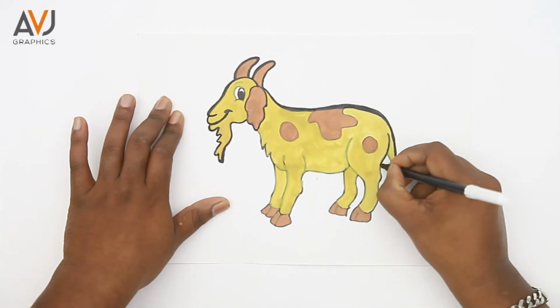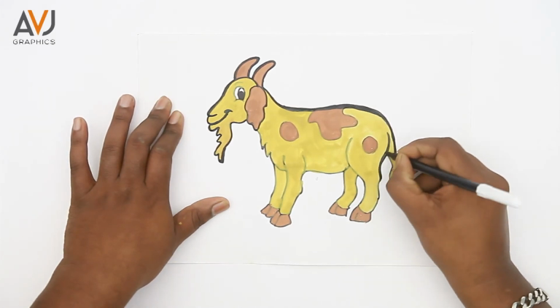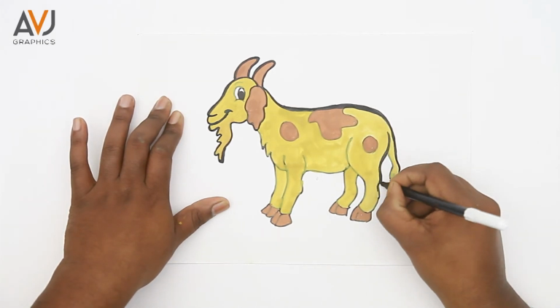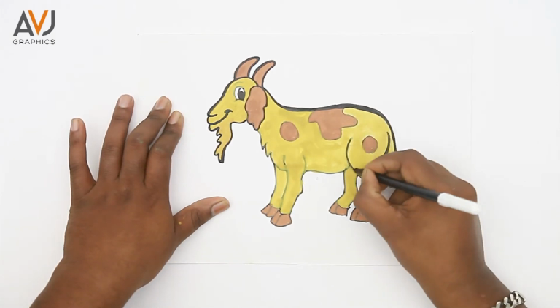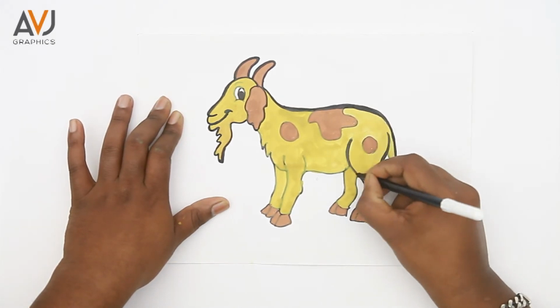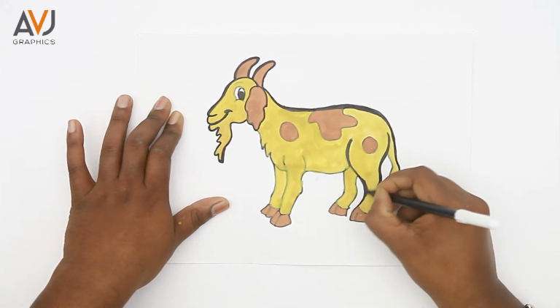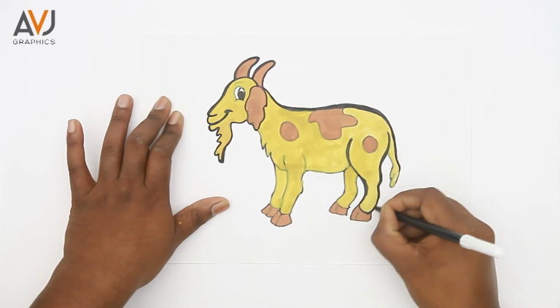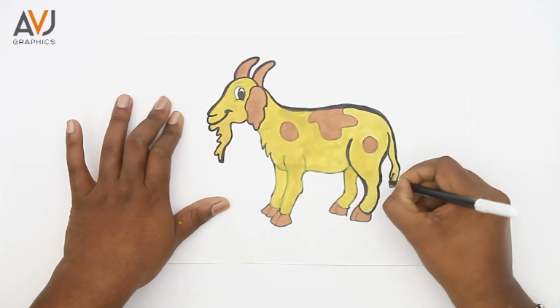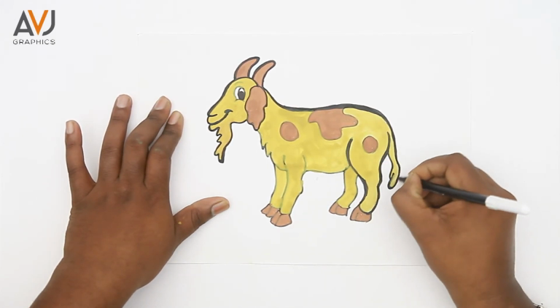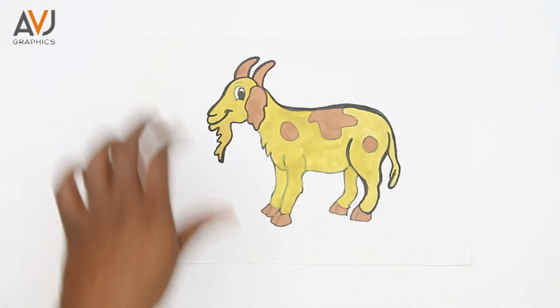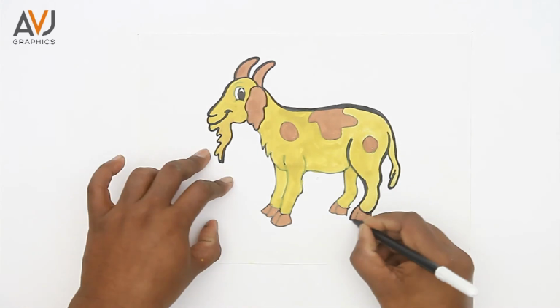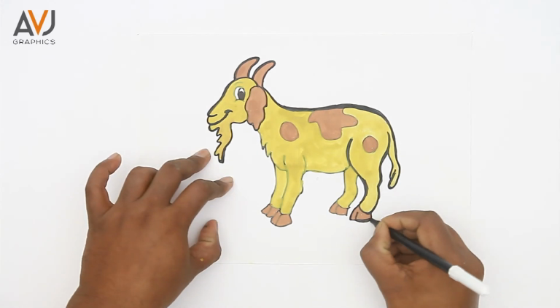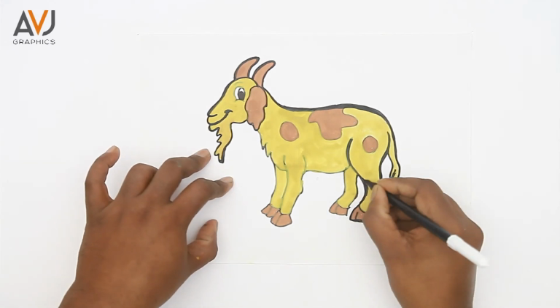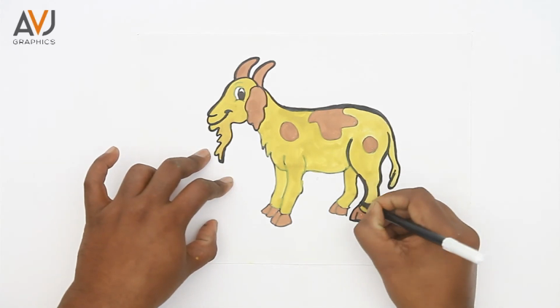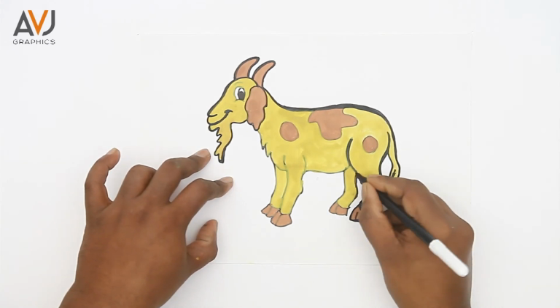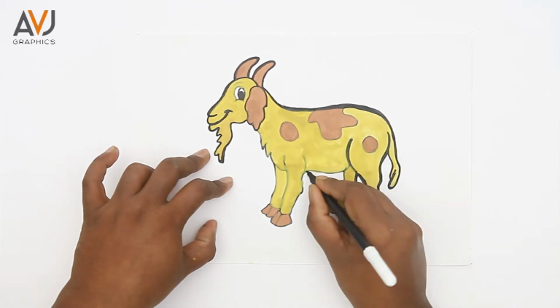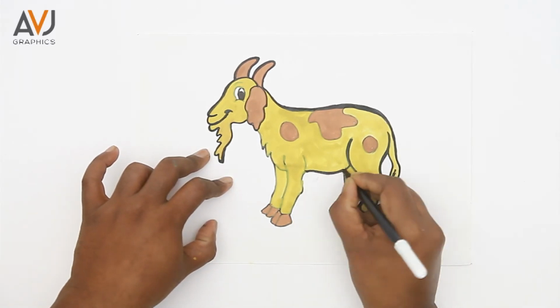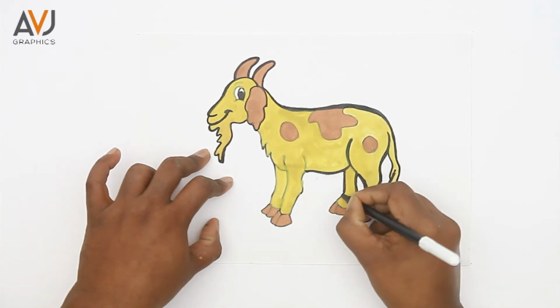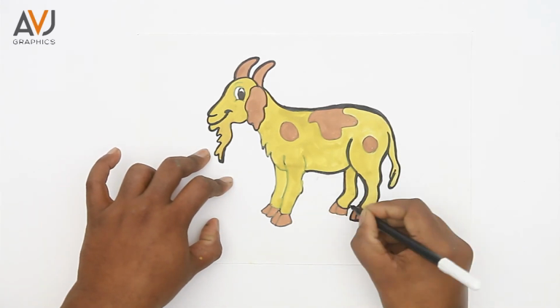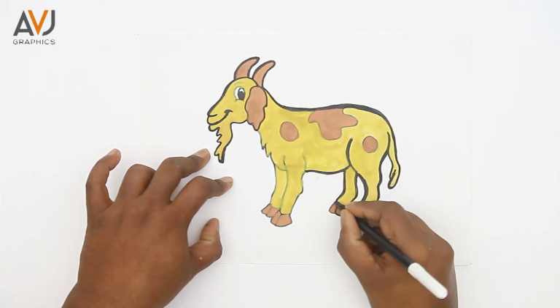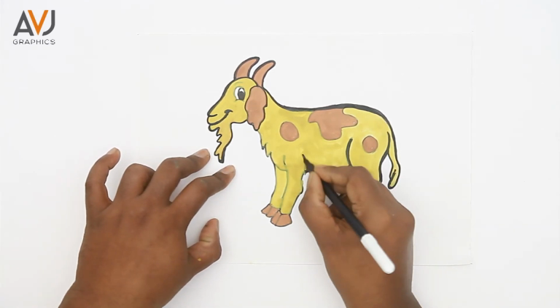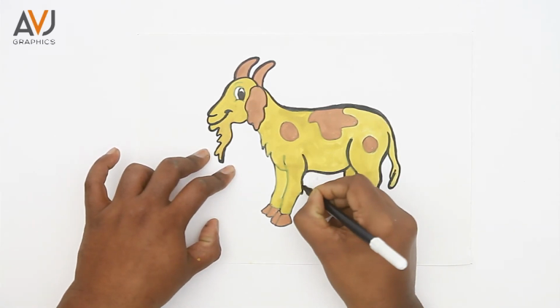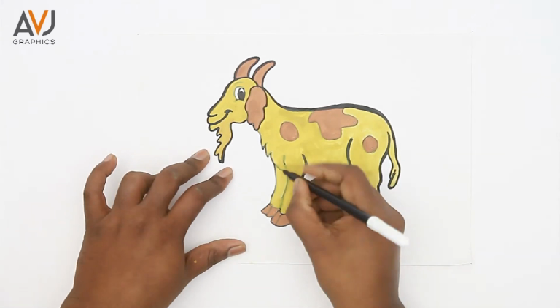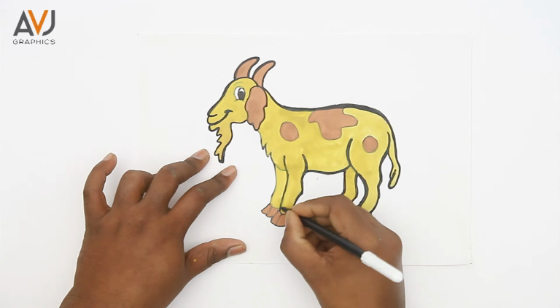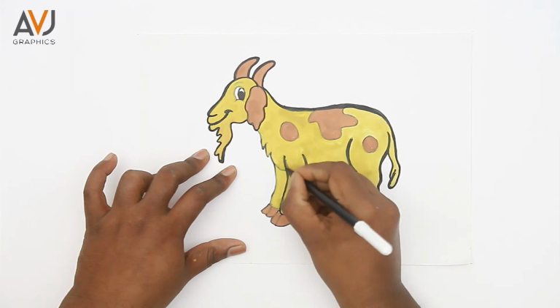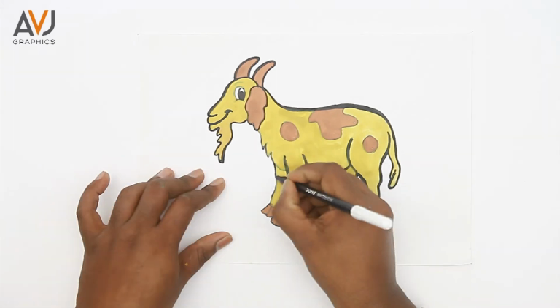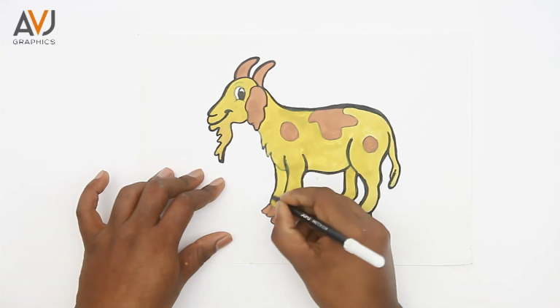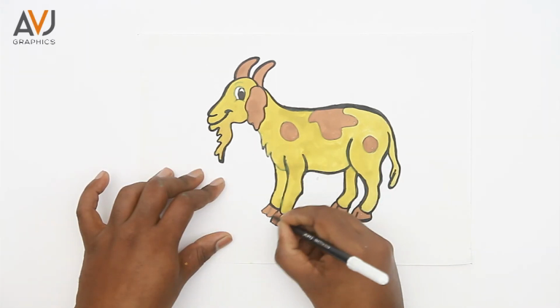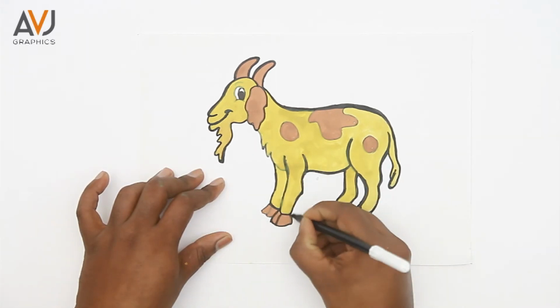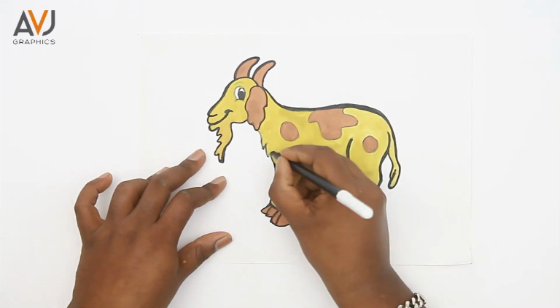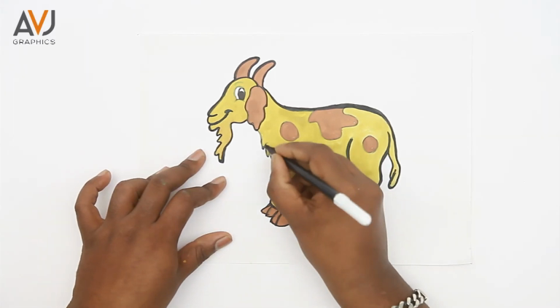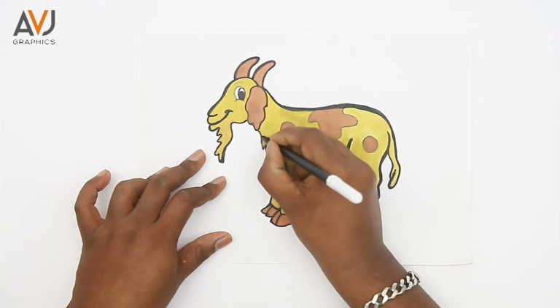They have very sensitive lips which they use to mouth things in search of clean and tasty food. They will often refuse to eat hay or grass that has been walked on or lying around loose for a day.